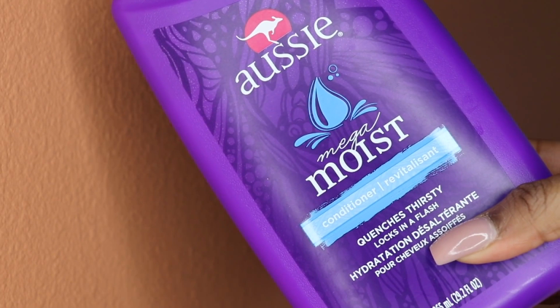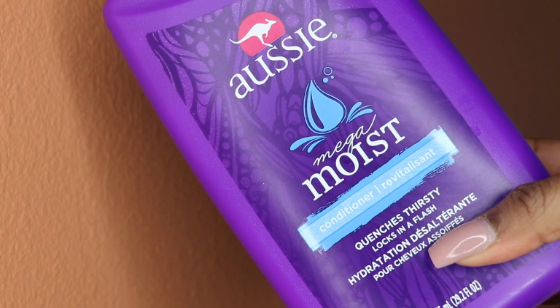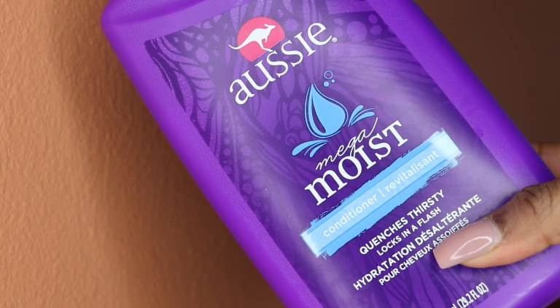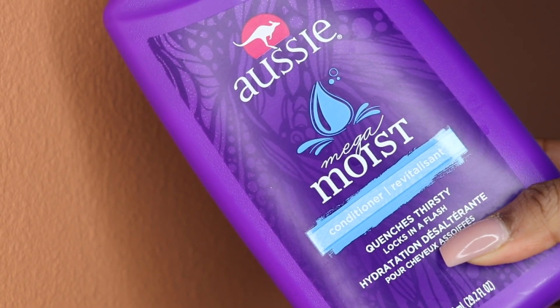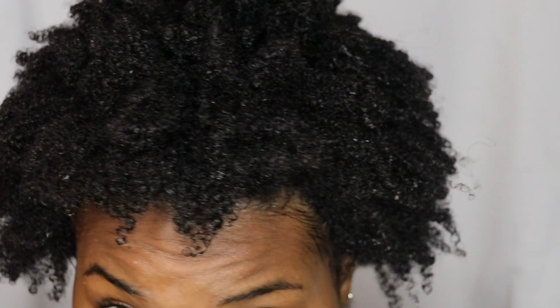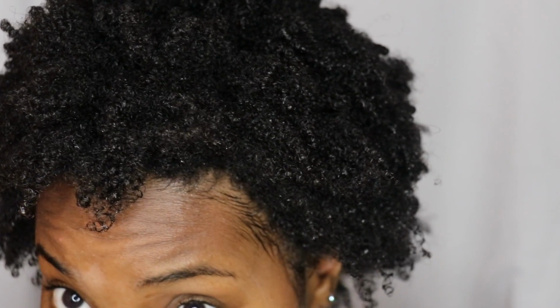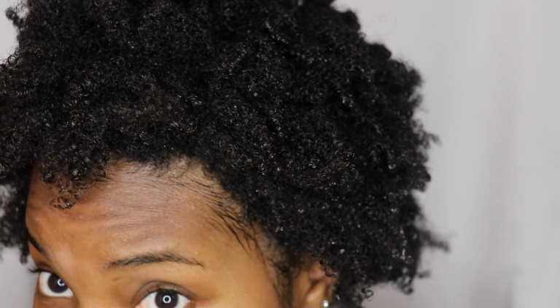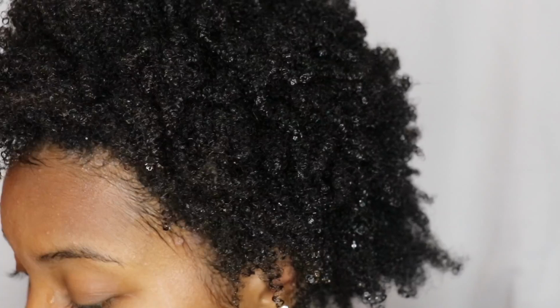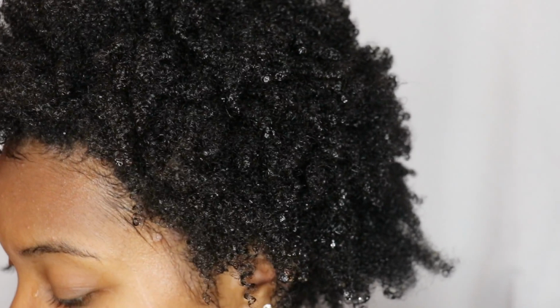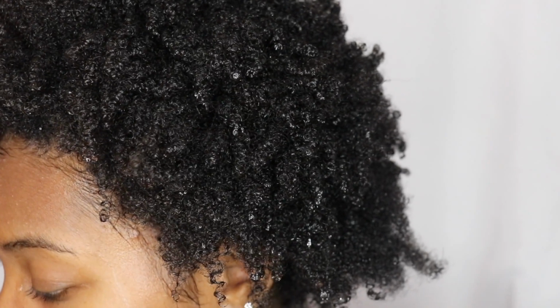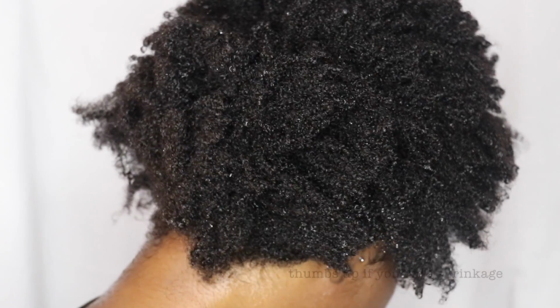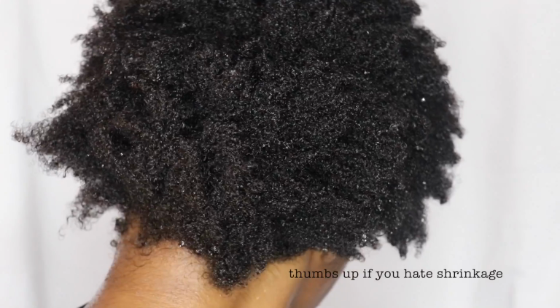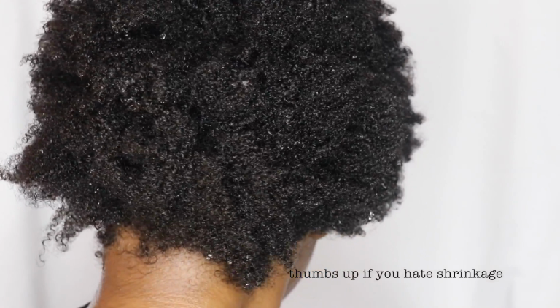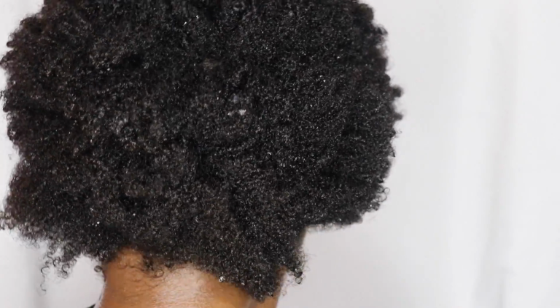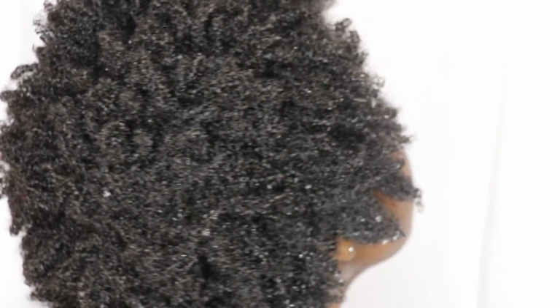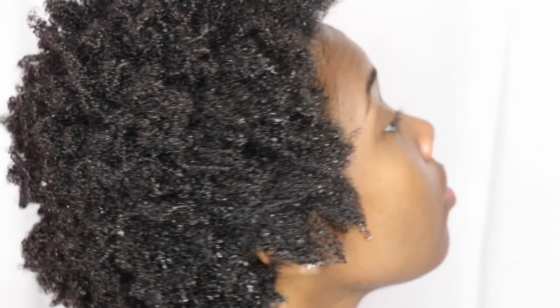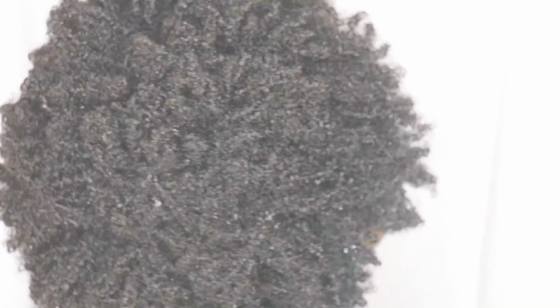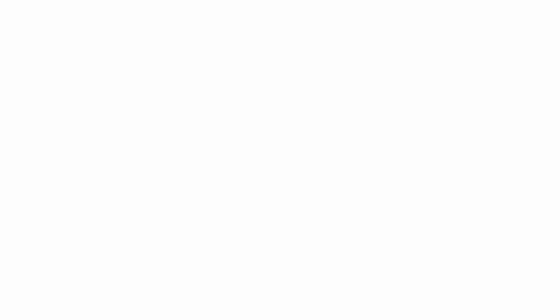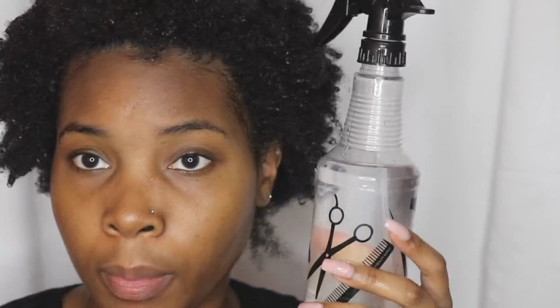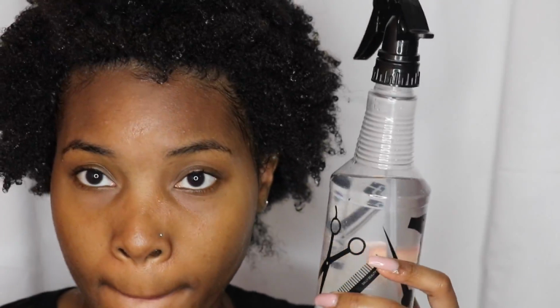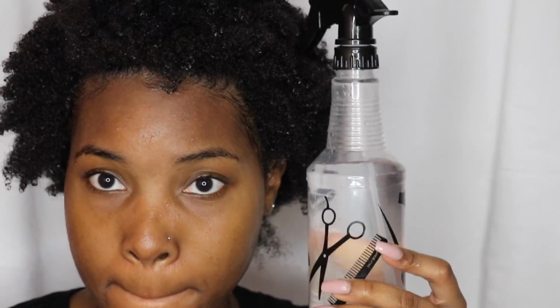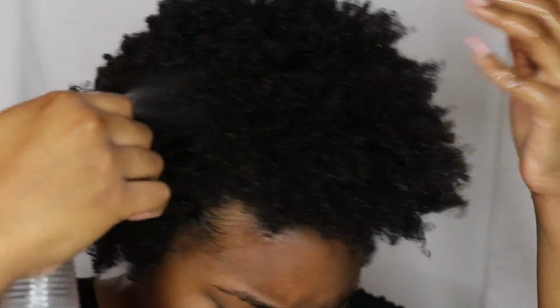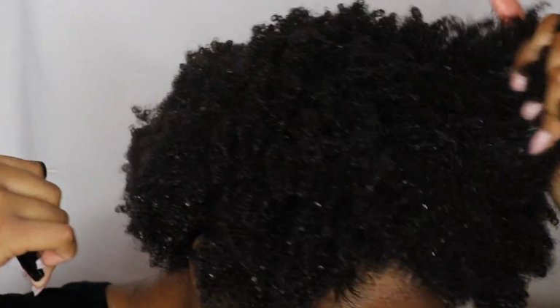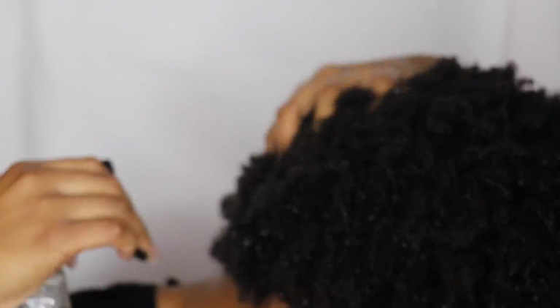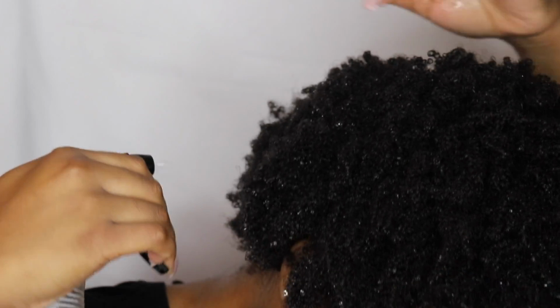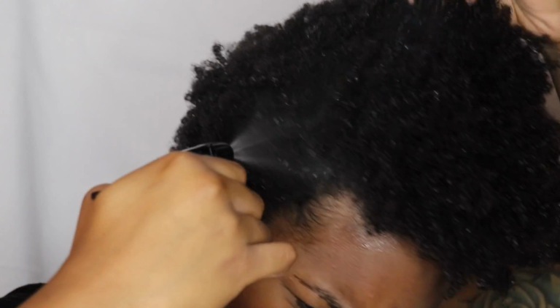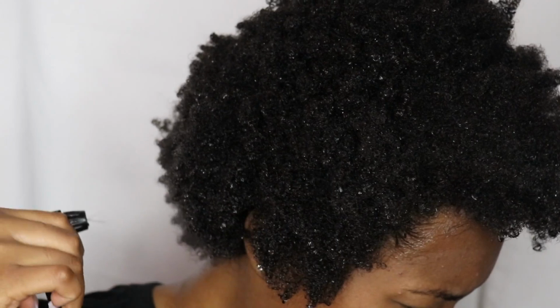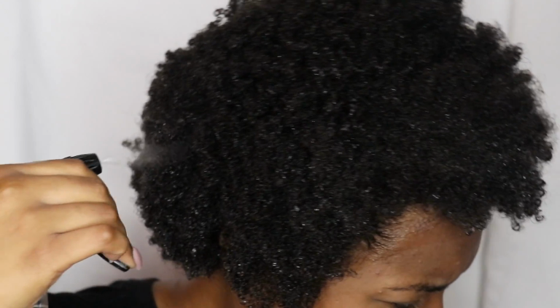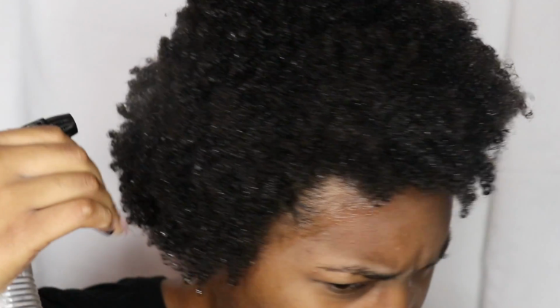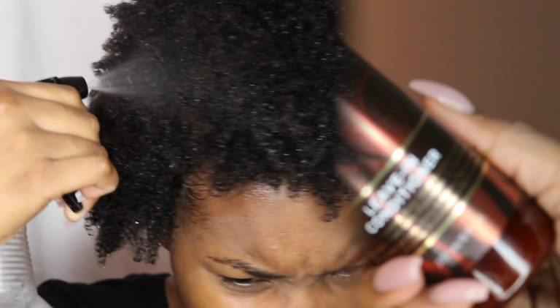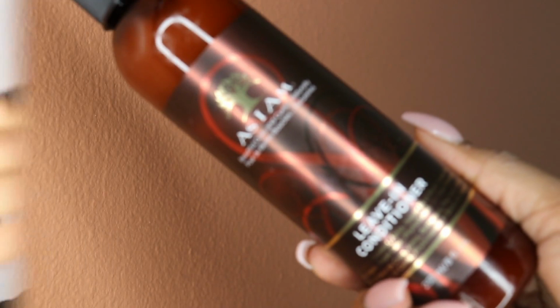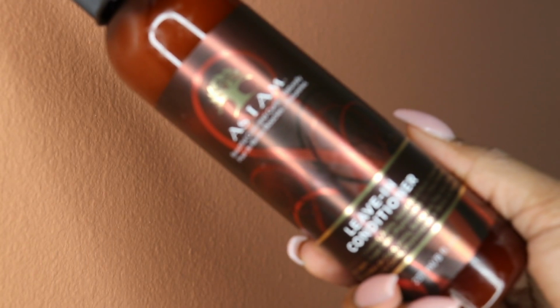This is how my hair looks freshly washed. Throughout this video you're gonna see me spray my hair a lot, and the reason why I'm doing that is because I definitely do not want frizz.